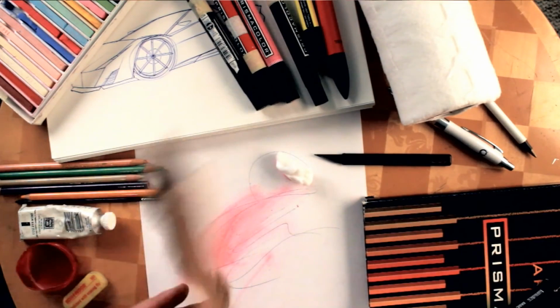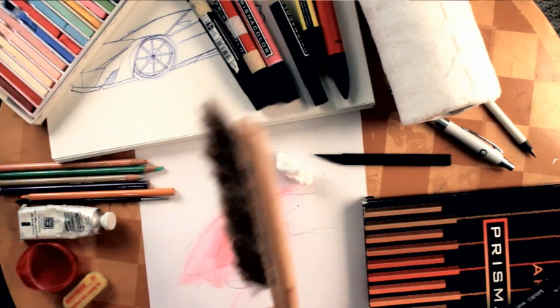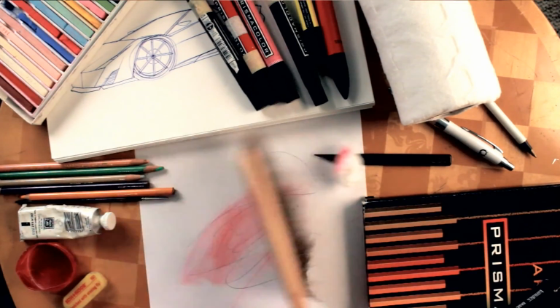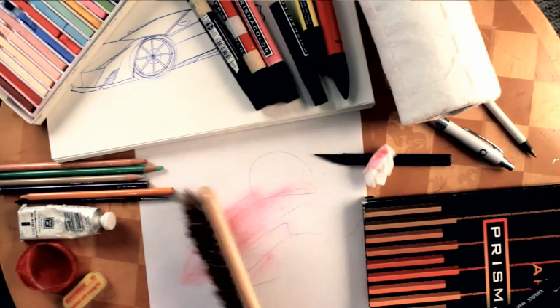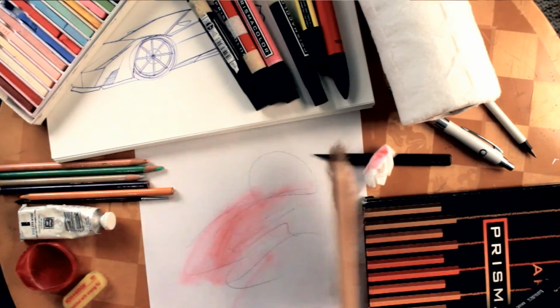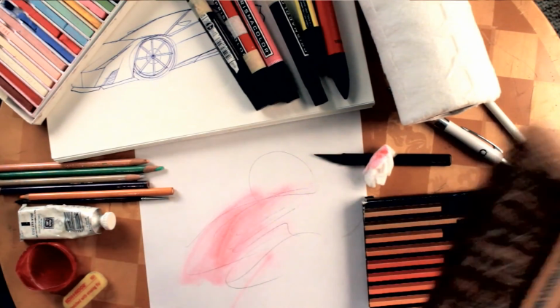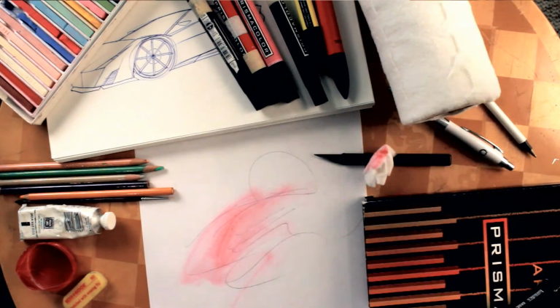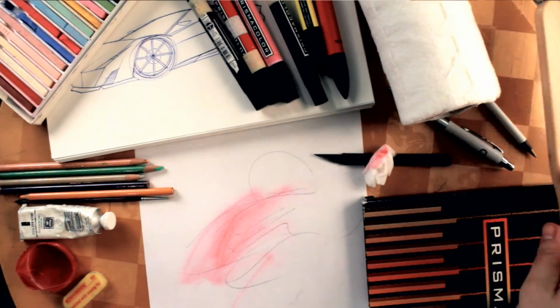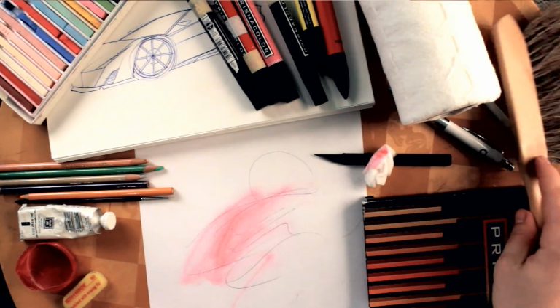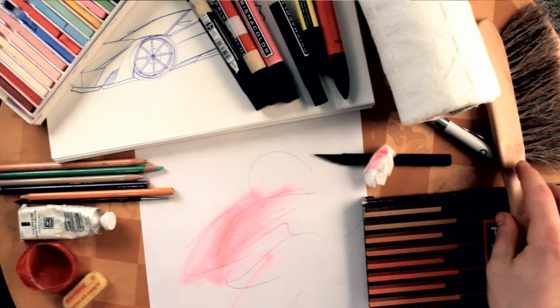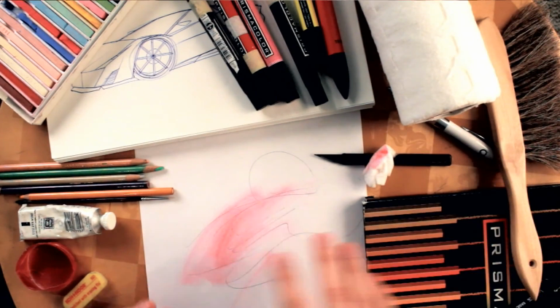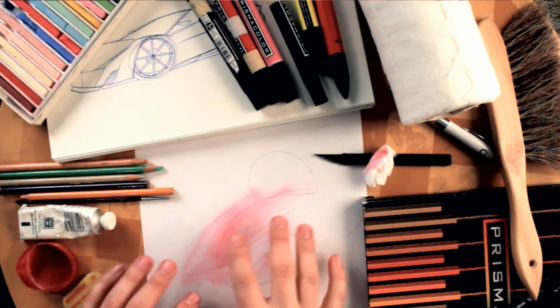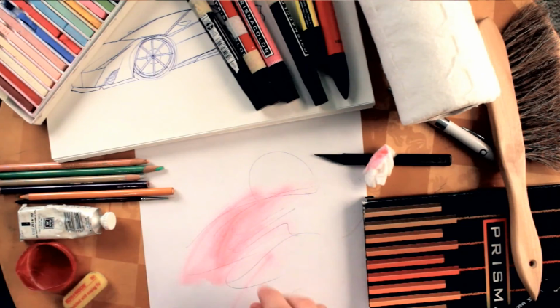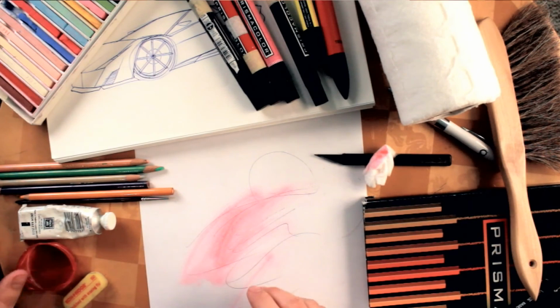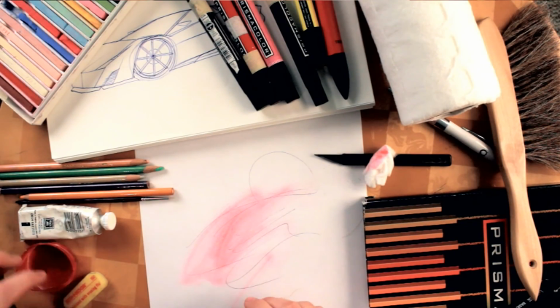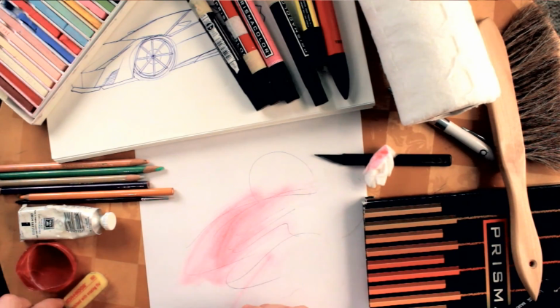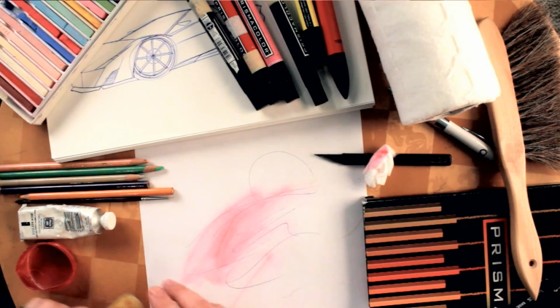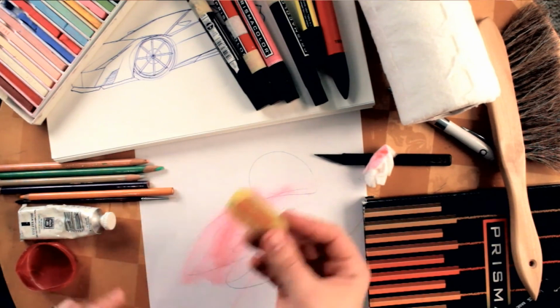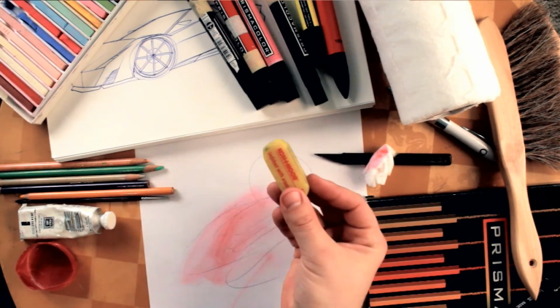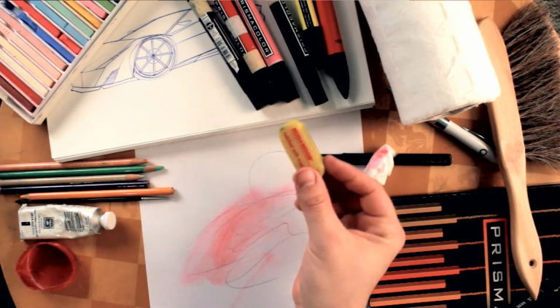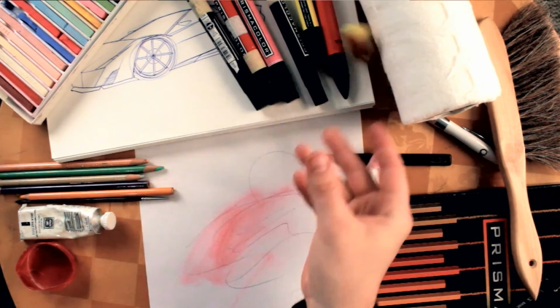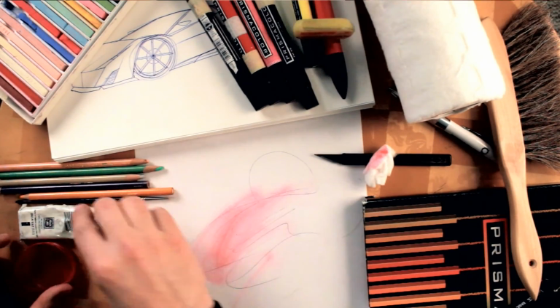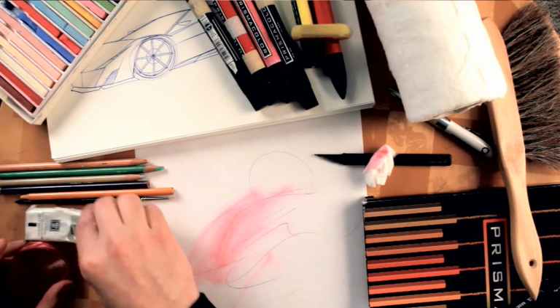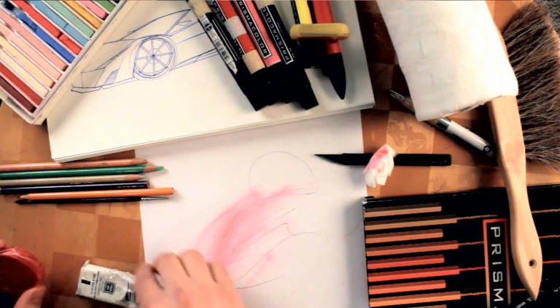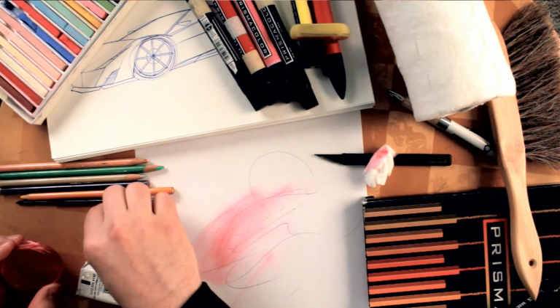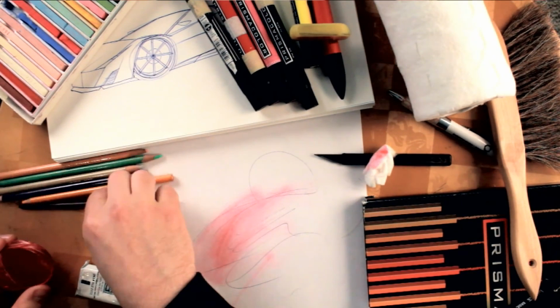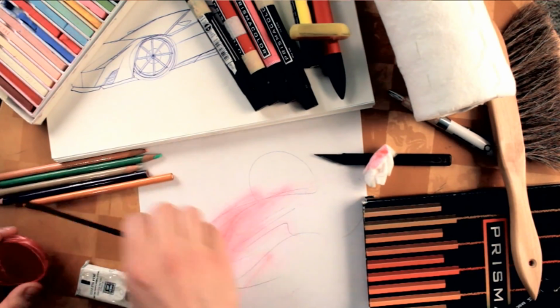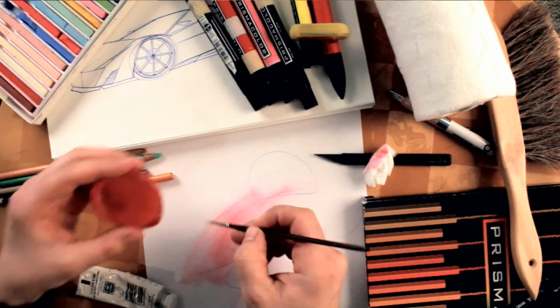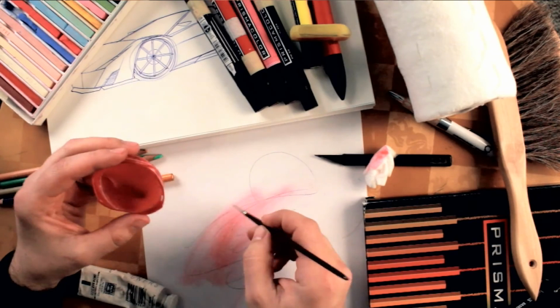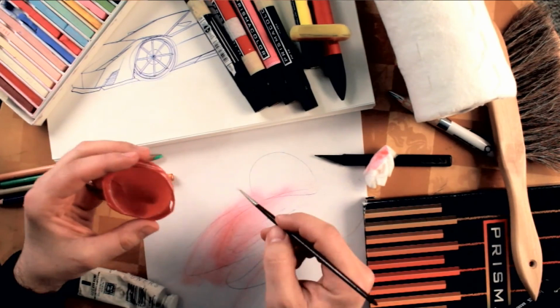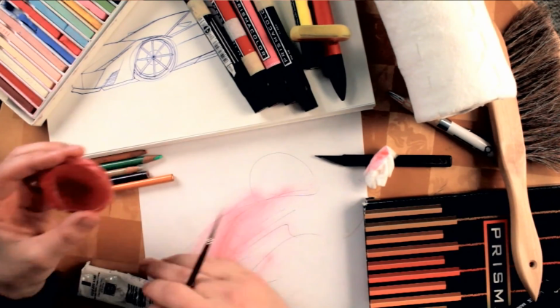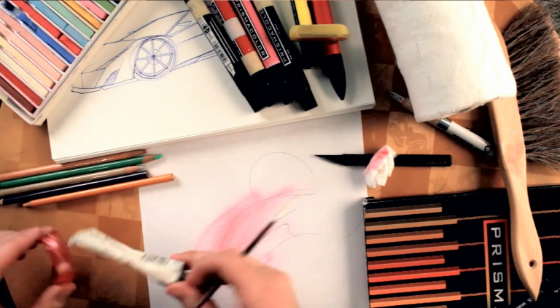A drafting brush is handy to just brush things off so you don't have to actually touch your work. A good eraser is also important.